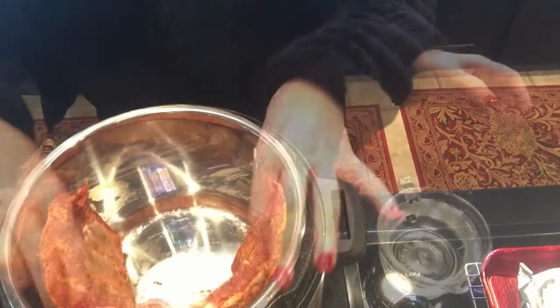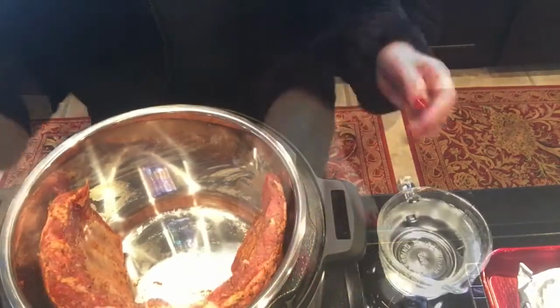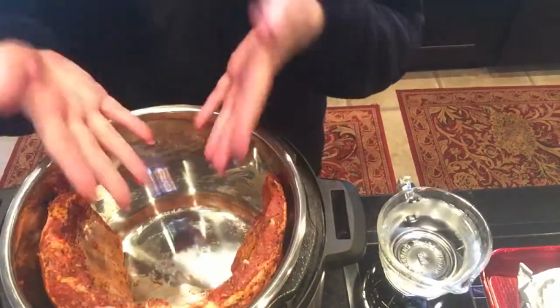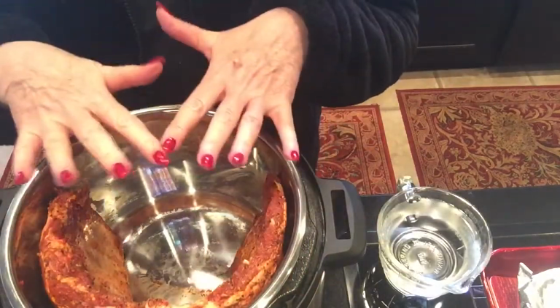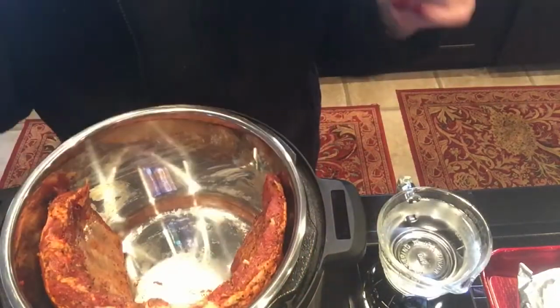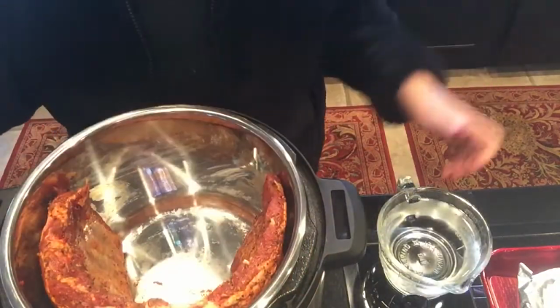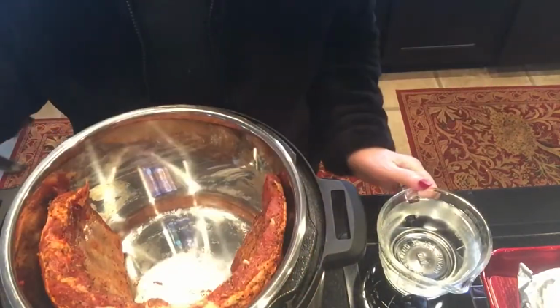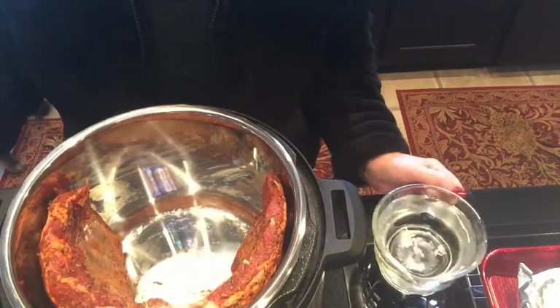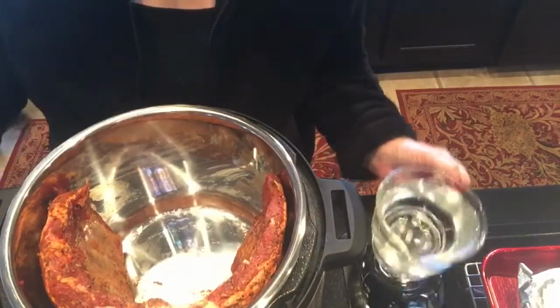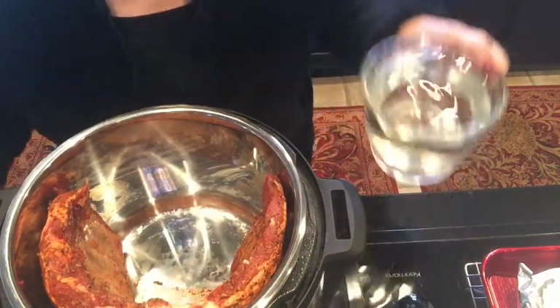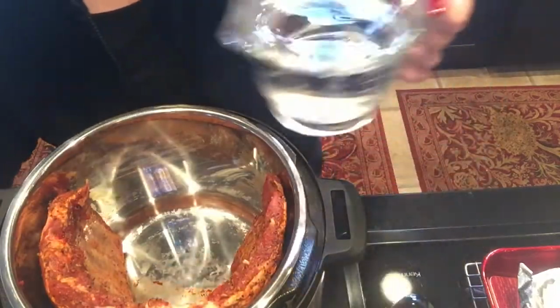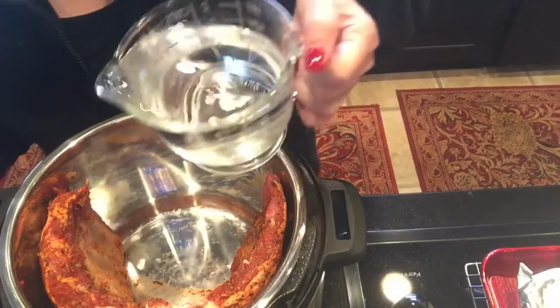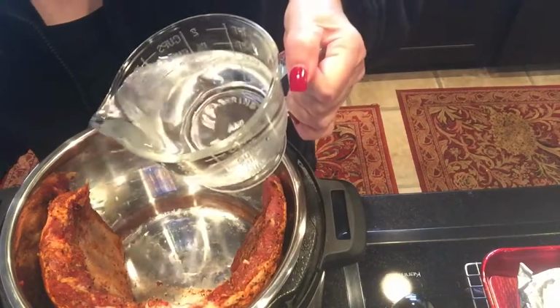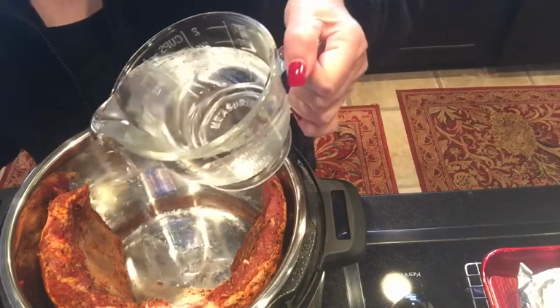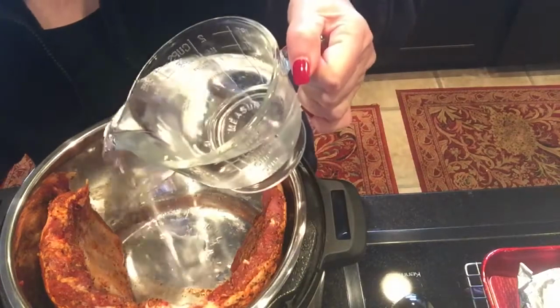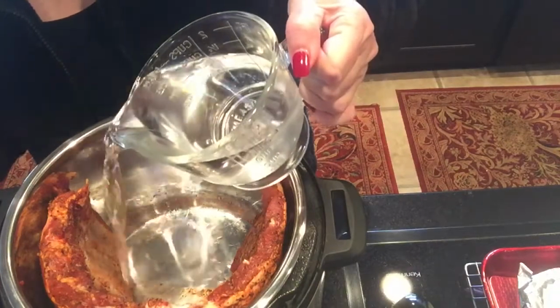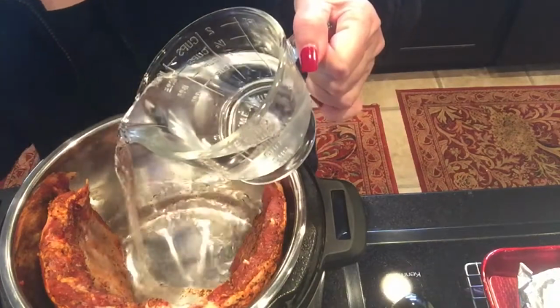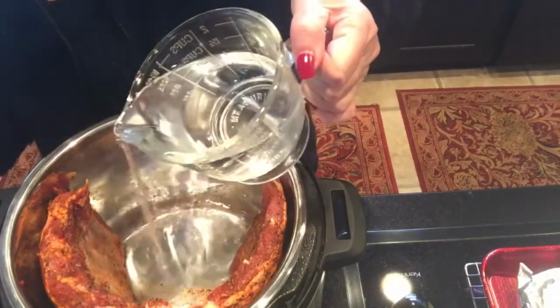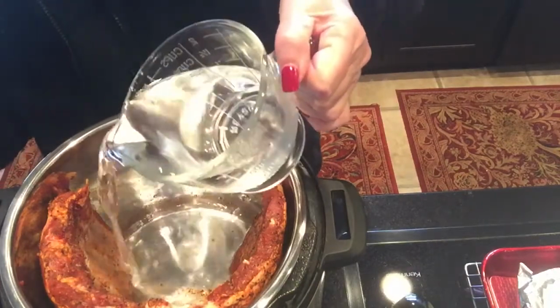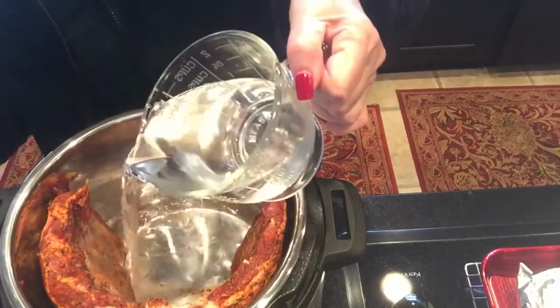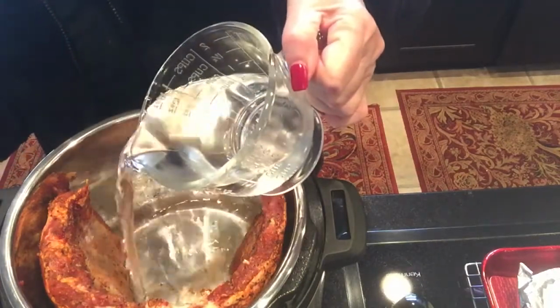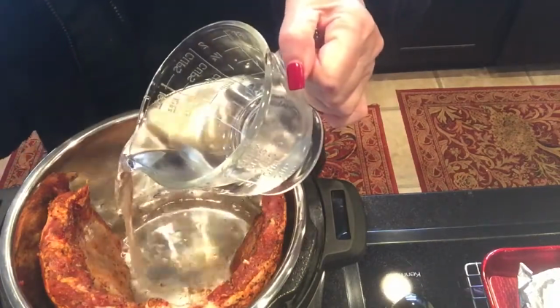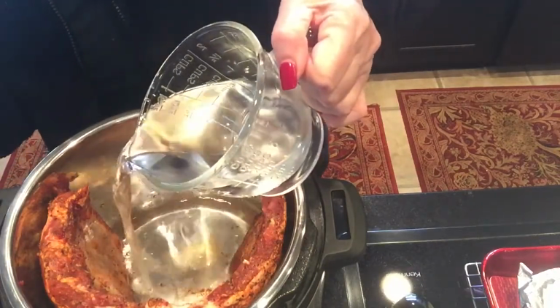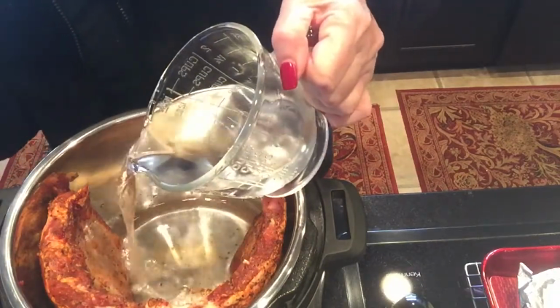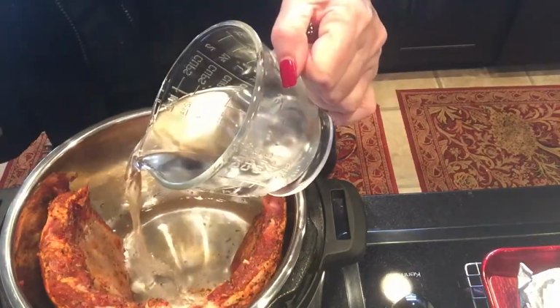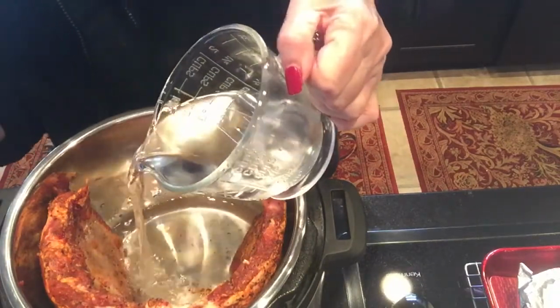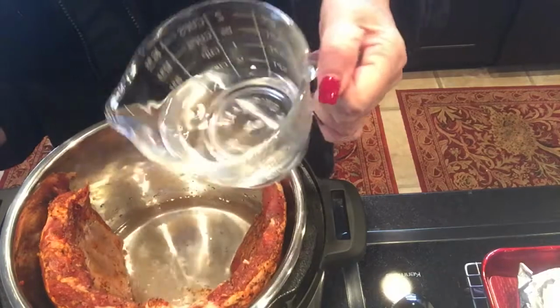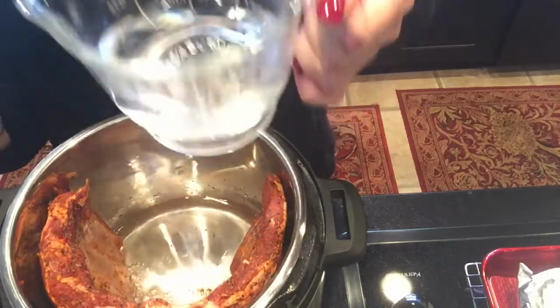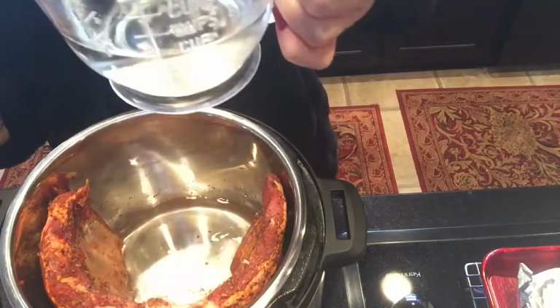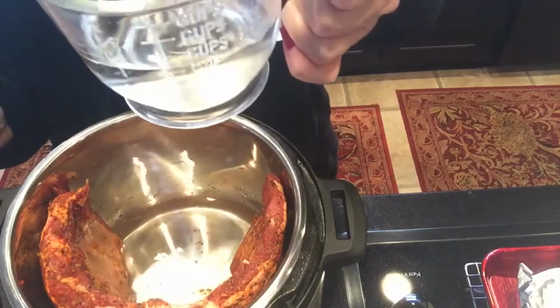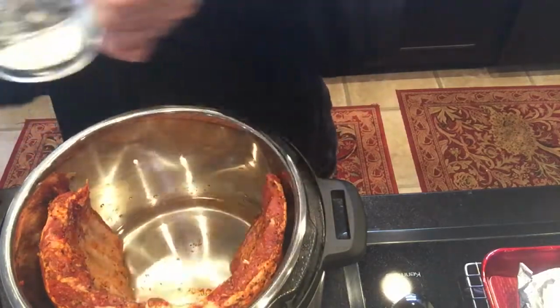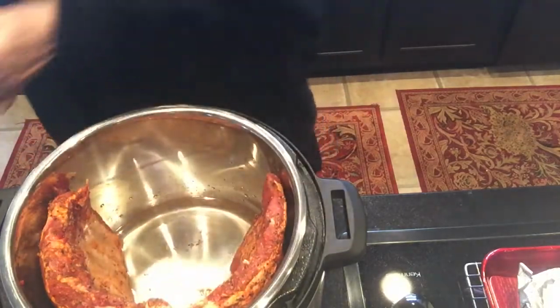I washed my hands, they're clean. Now I'm going to add one cup of water, and that should do it.